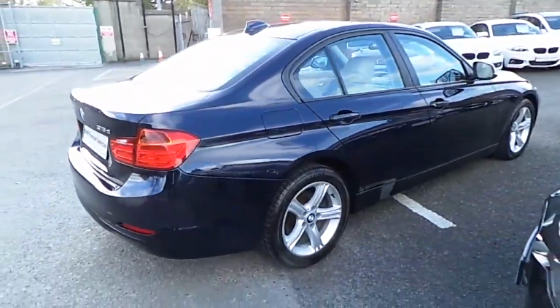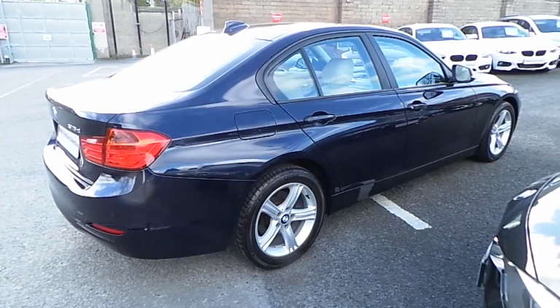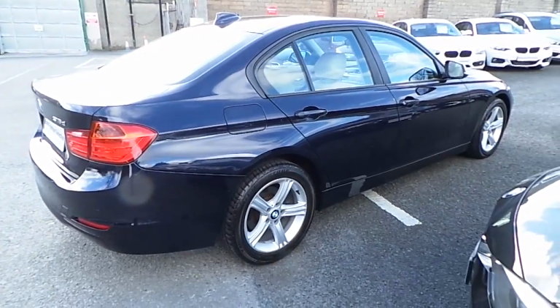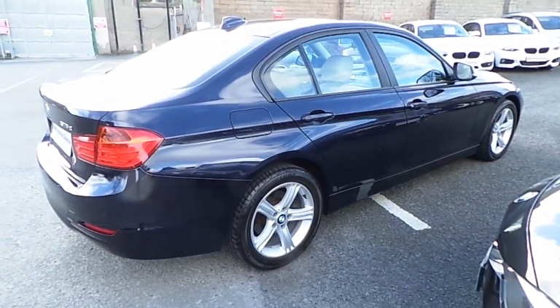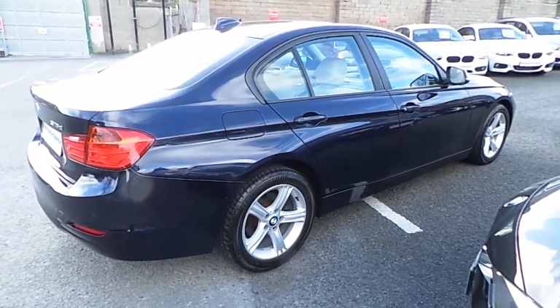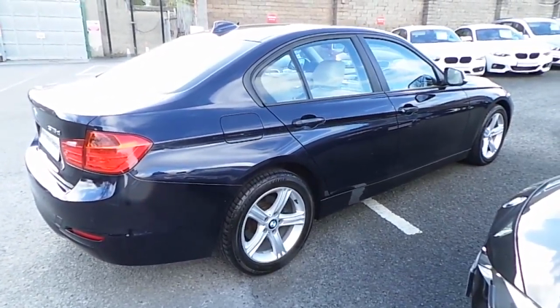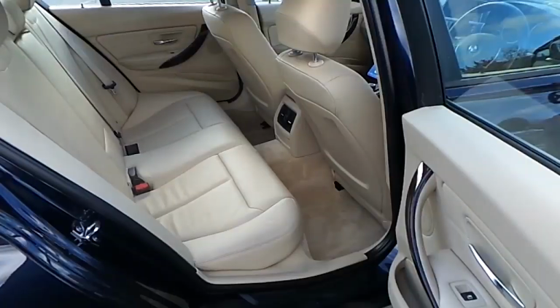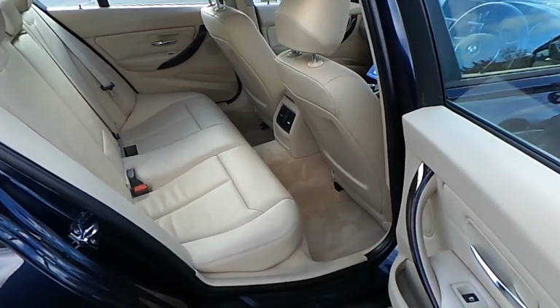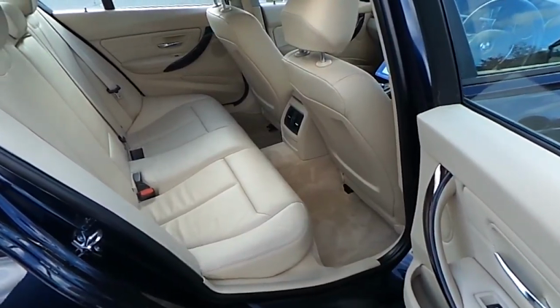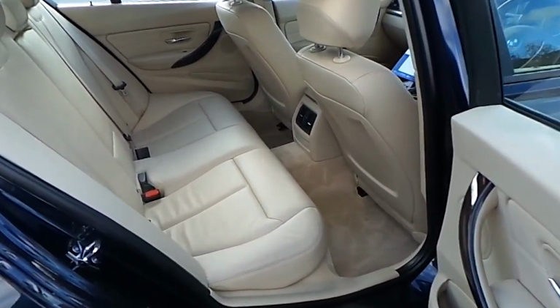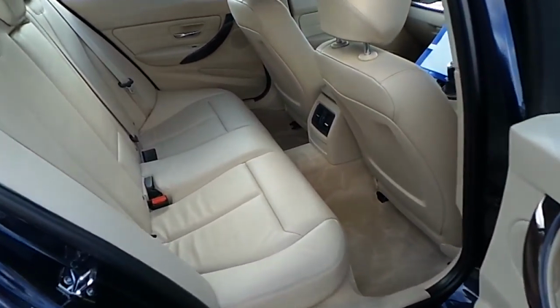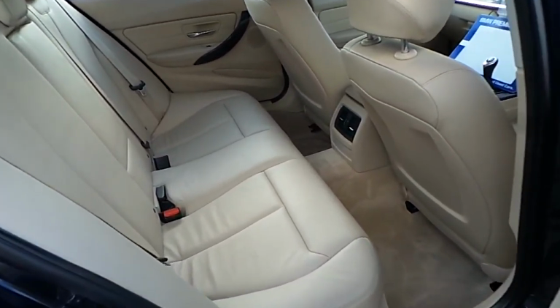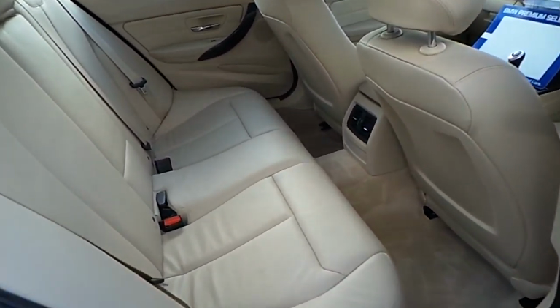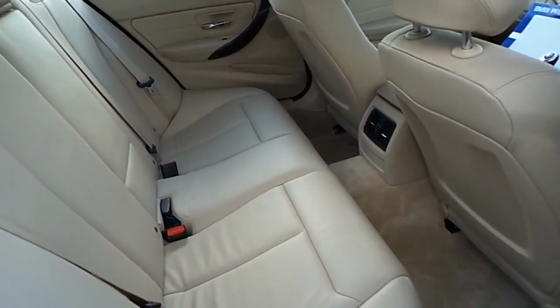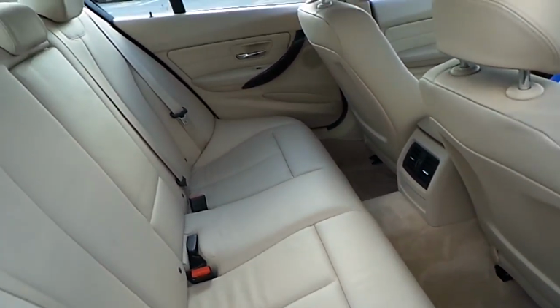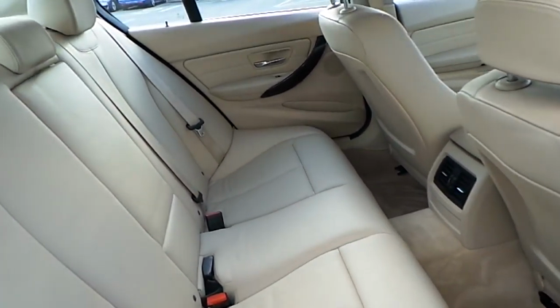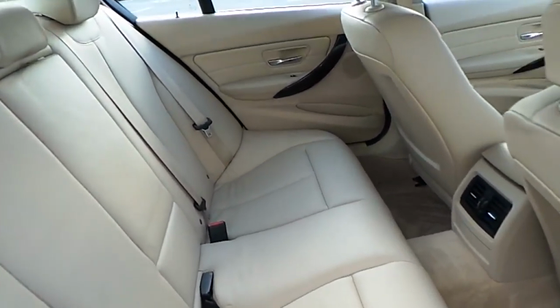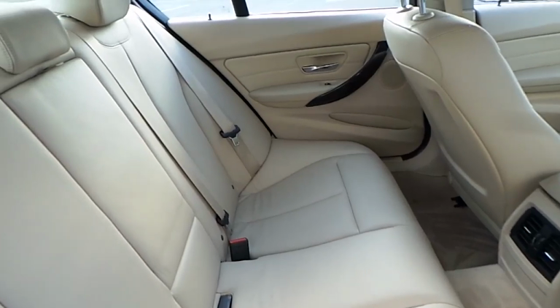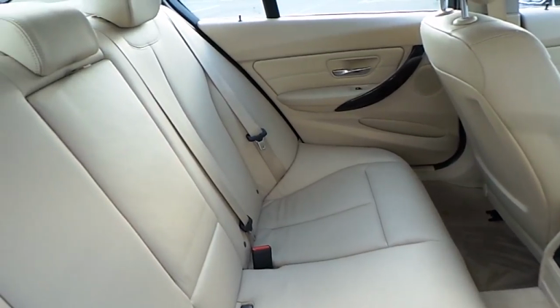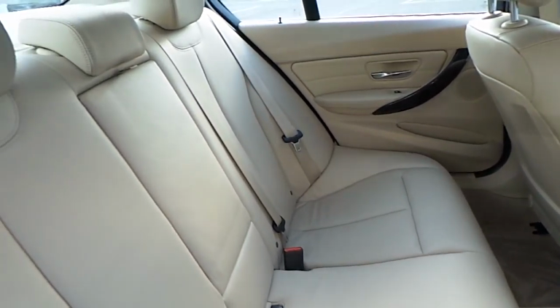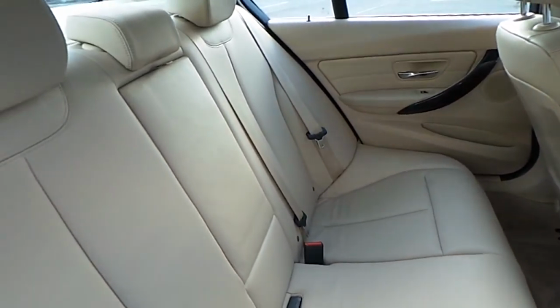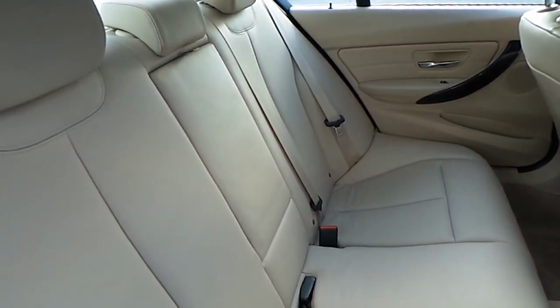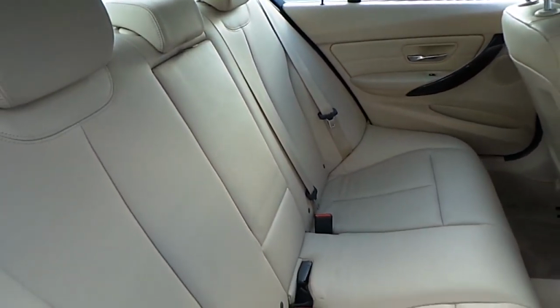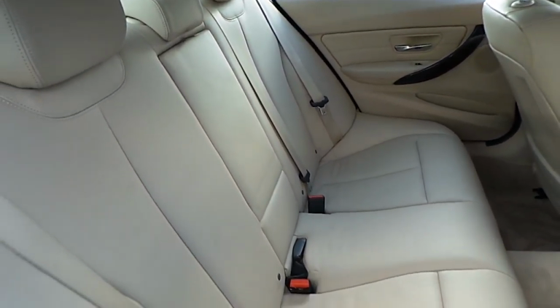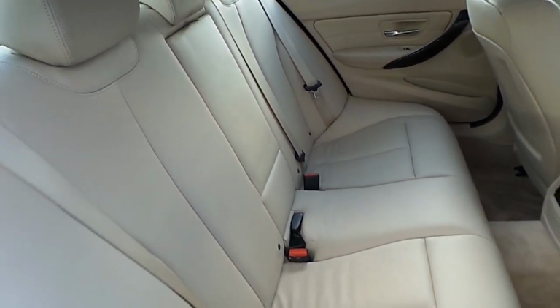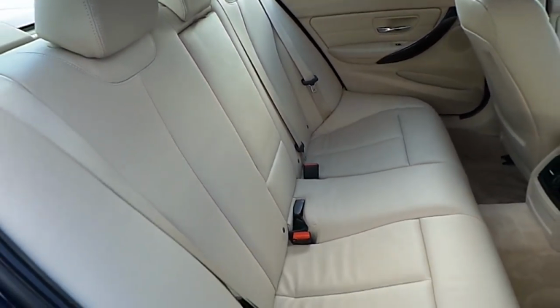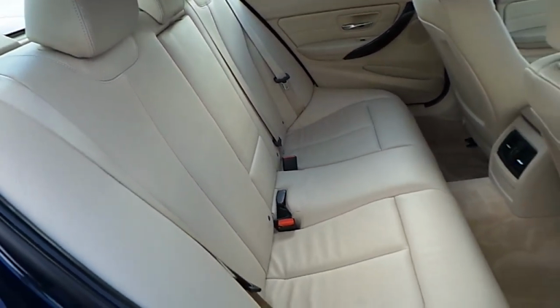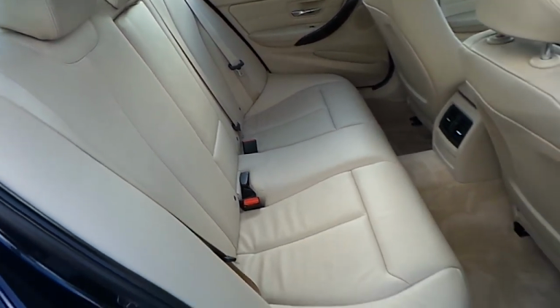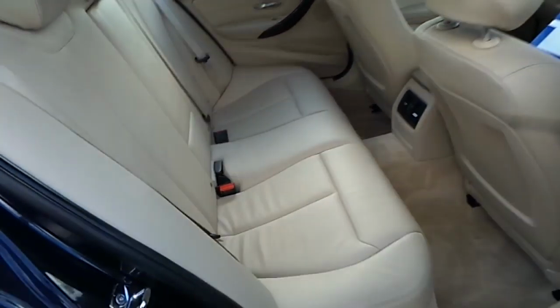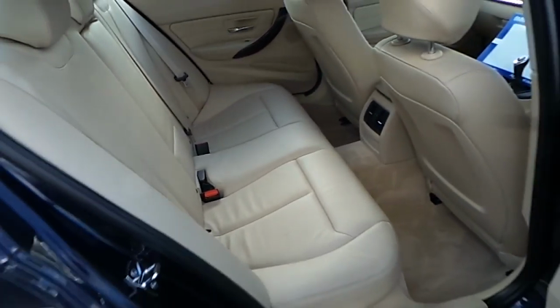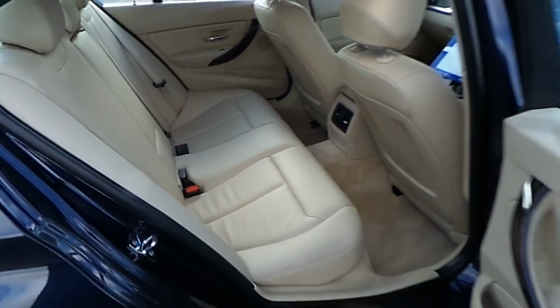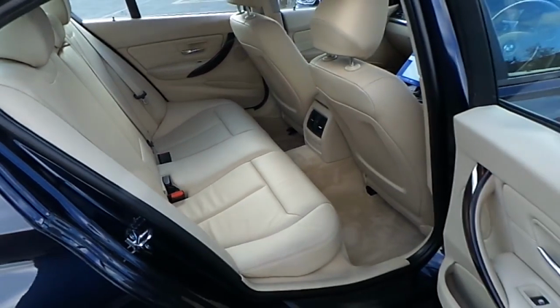Now let's take a look at the interior. This car comes with a 2-year BMW Premium Select warranty and finance is available from Murphy Gunn on request.